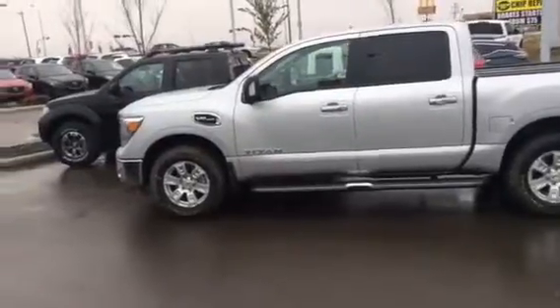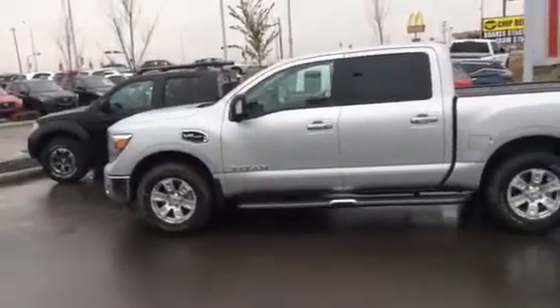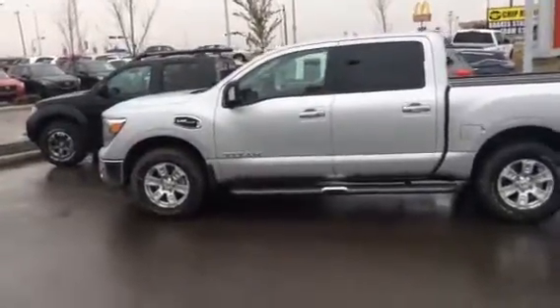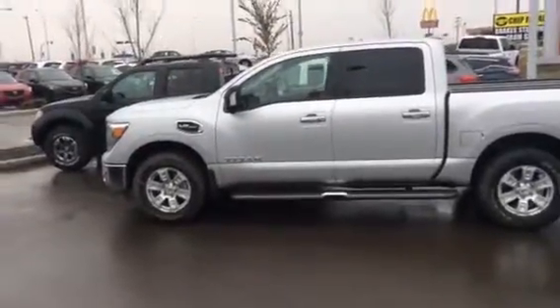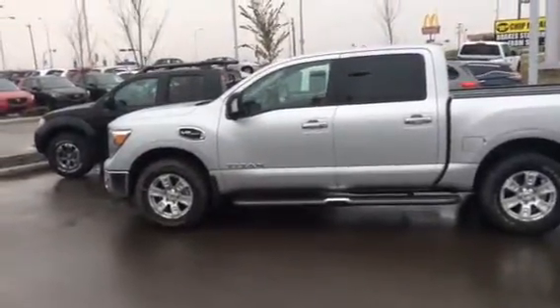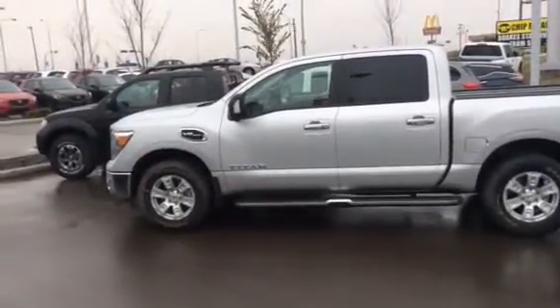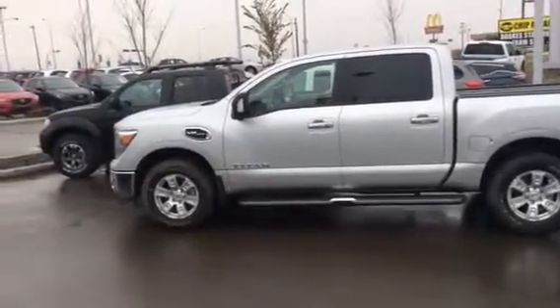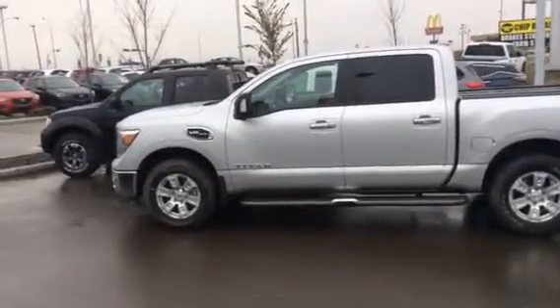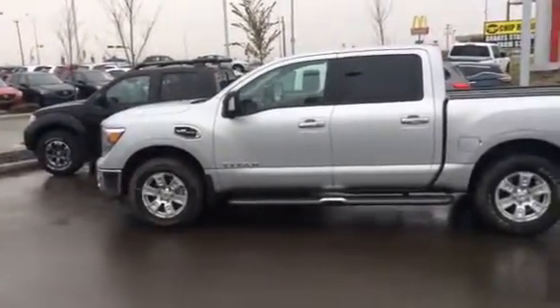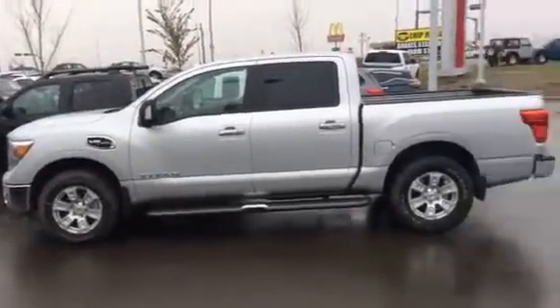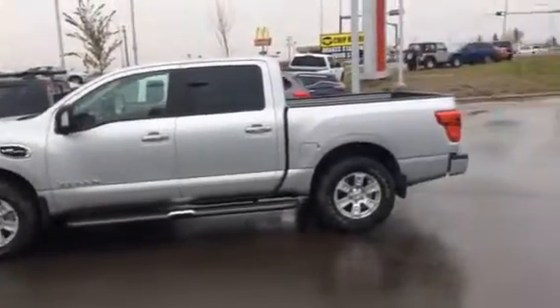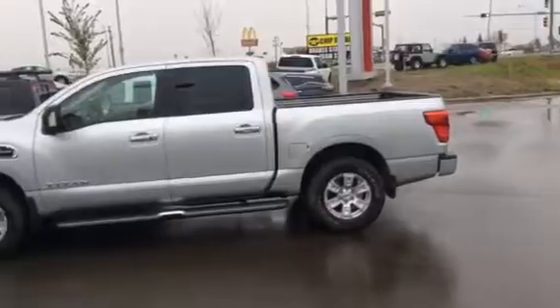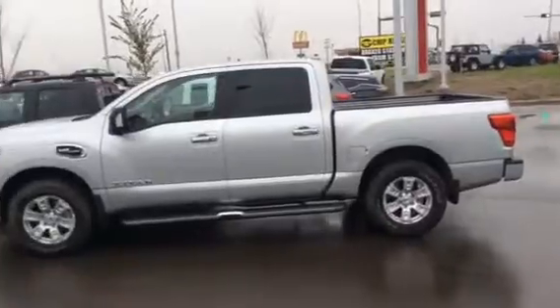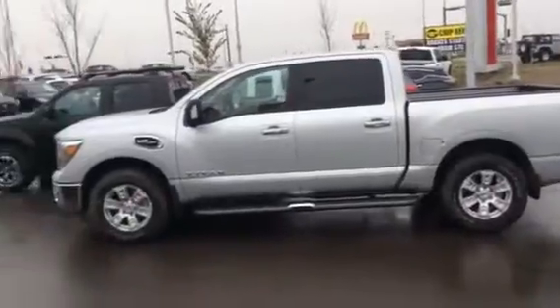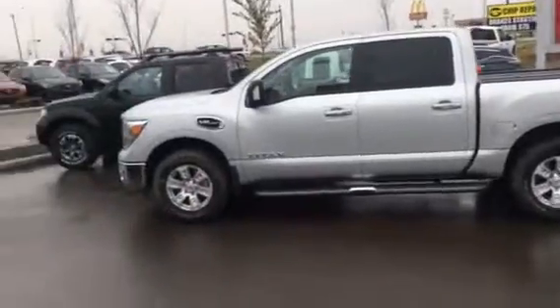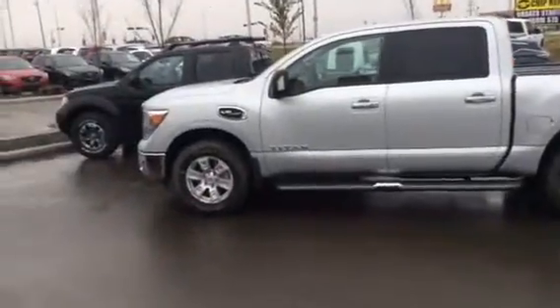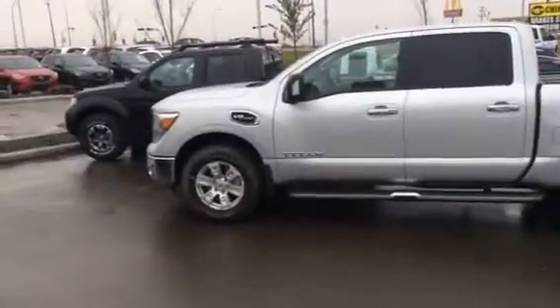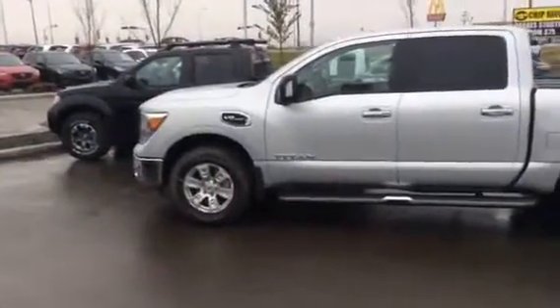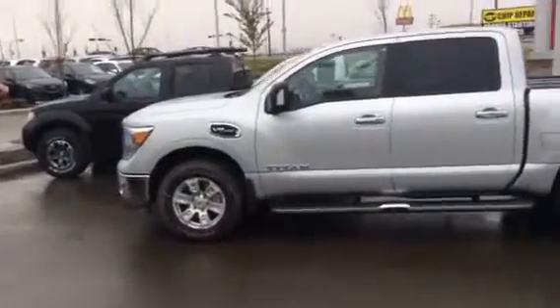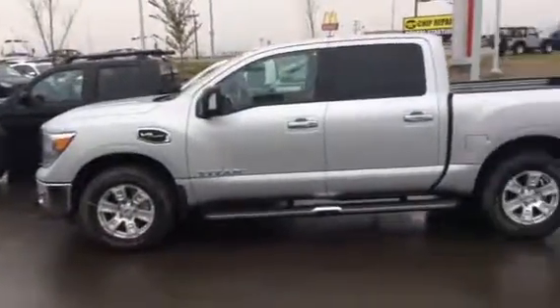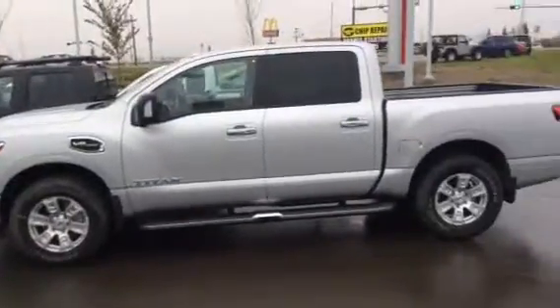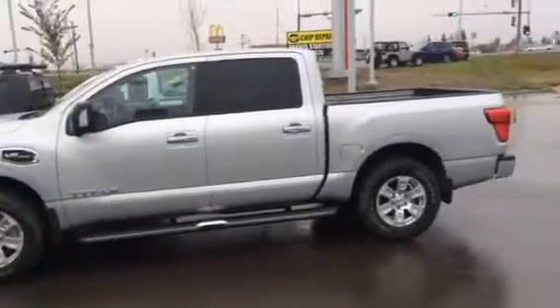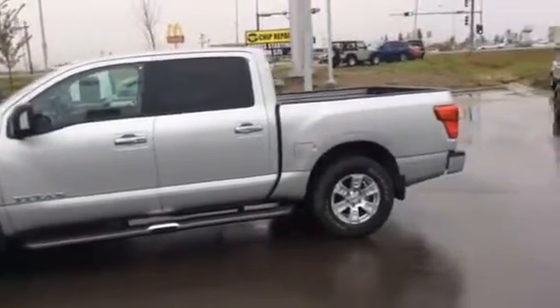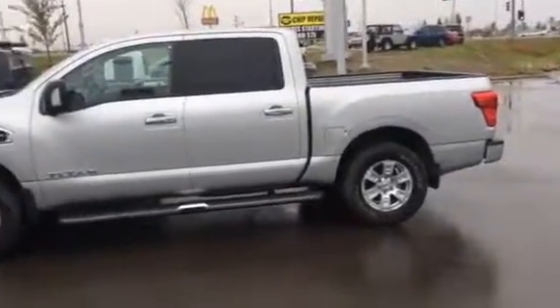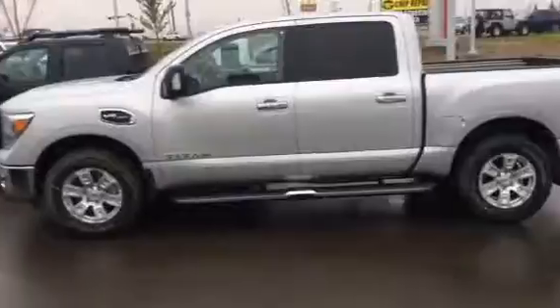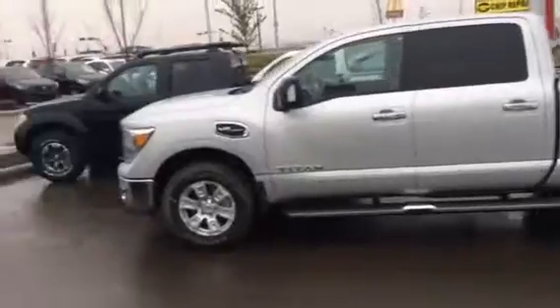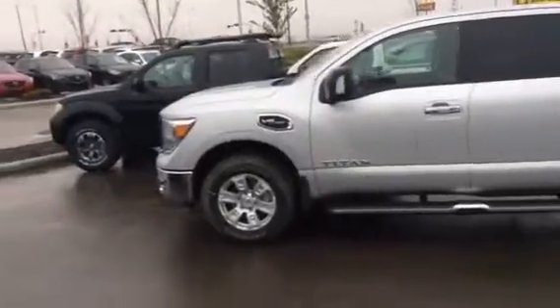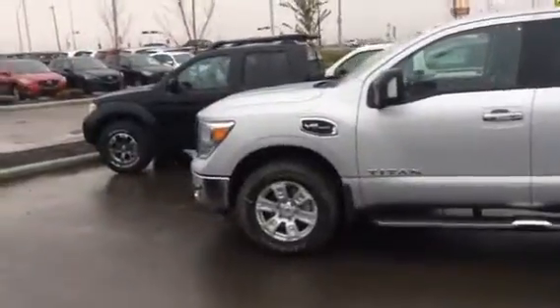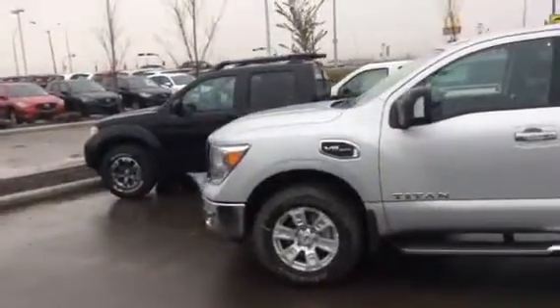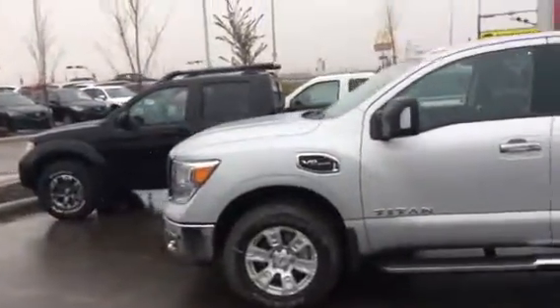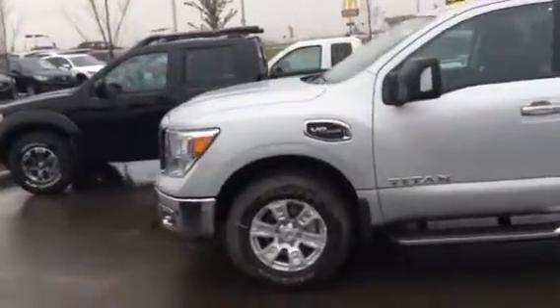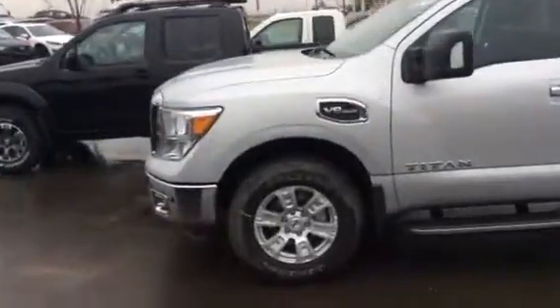Hi Chris, this is Jason from LA Nissan. I just wanted to bring you a short video outlining some features of the 2017 Nissan Titan SV Crew Cab. I just pulled one out in silver here to give you a quick look.